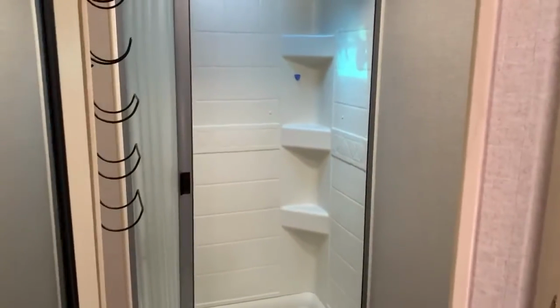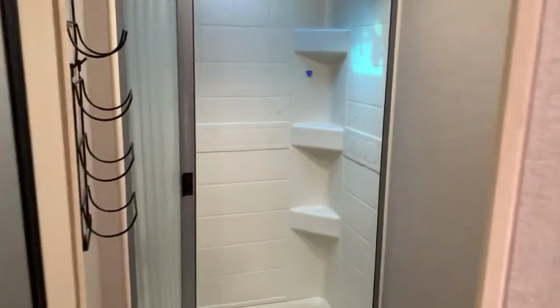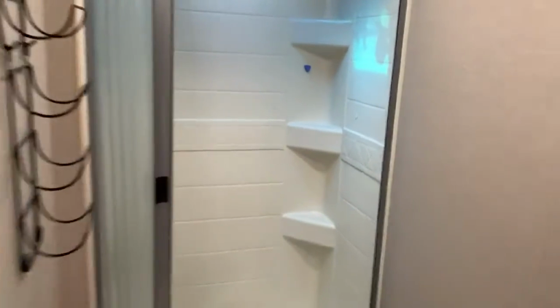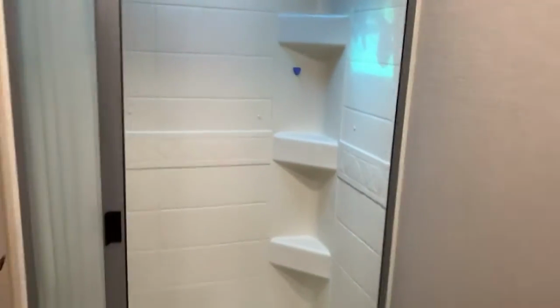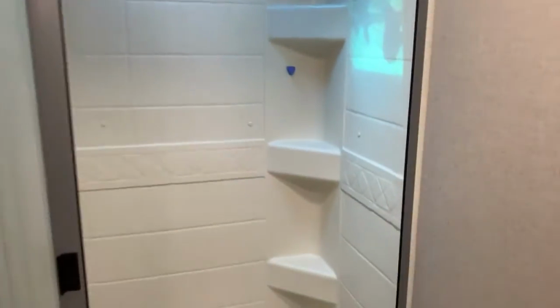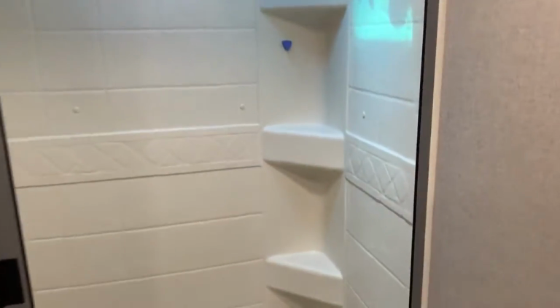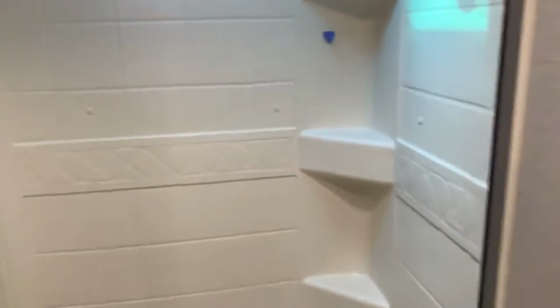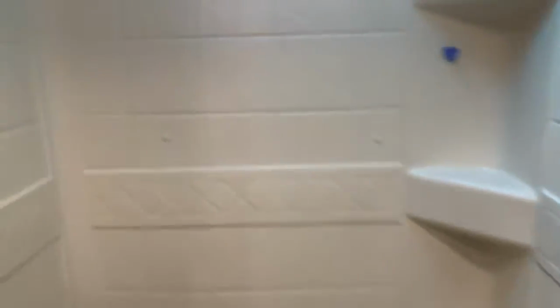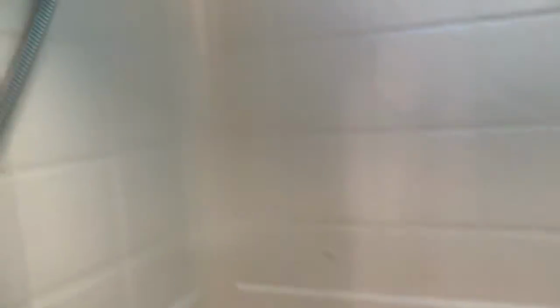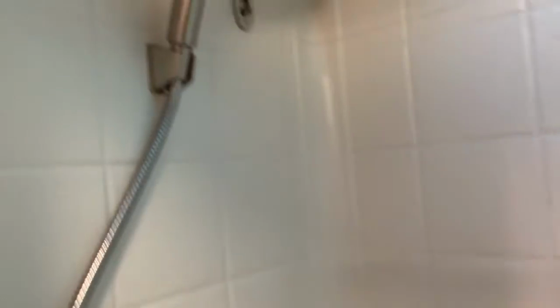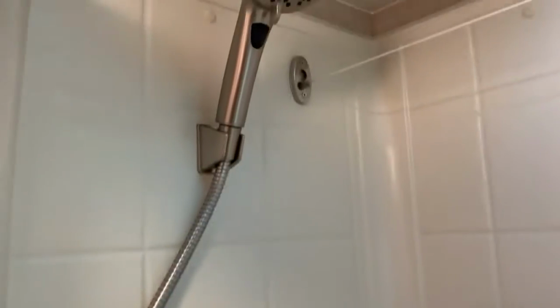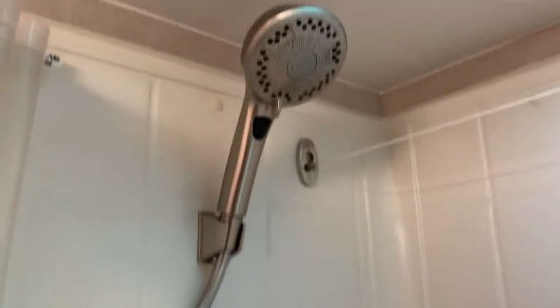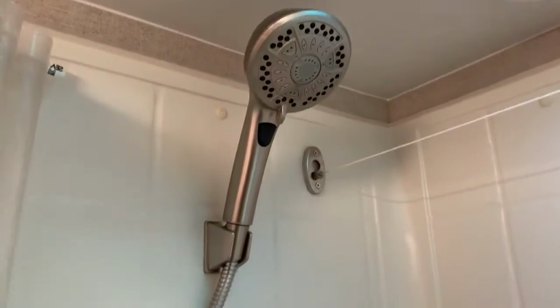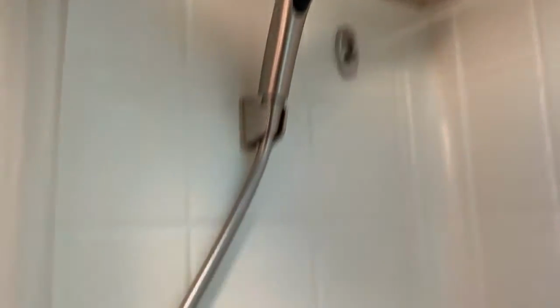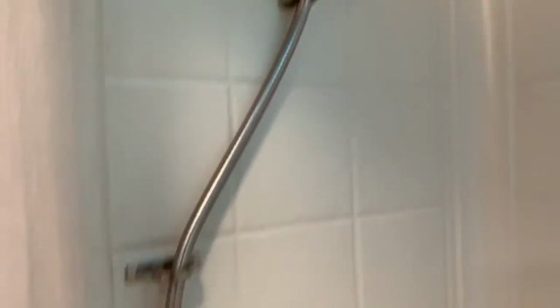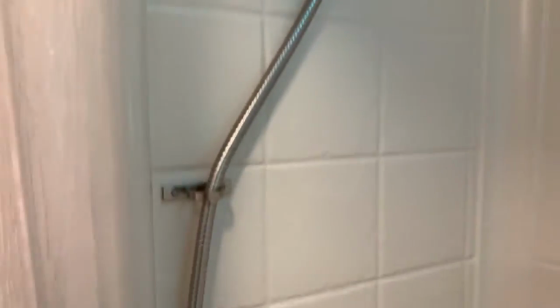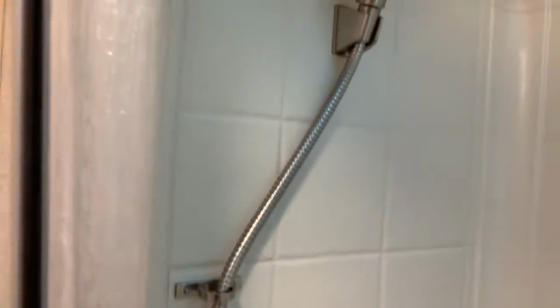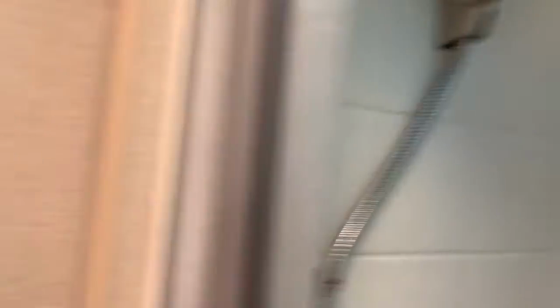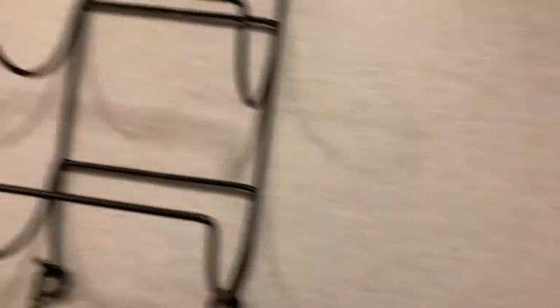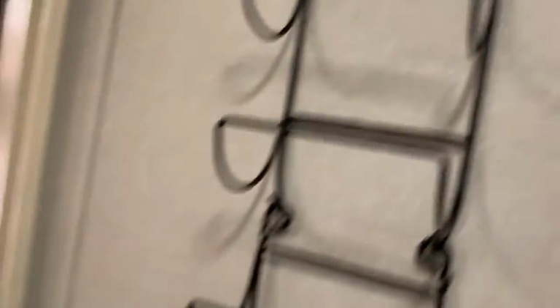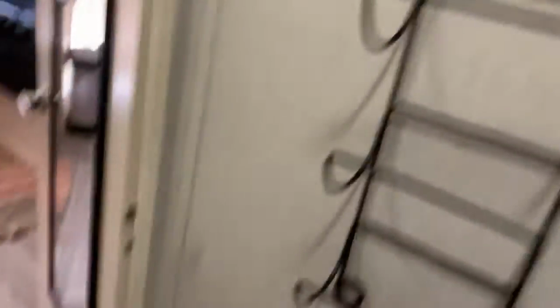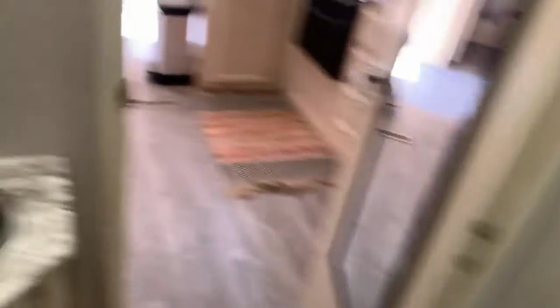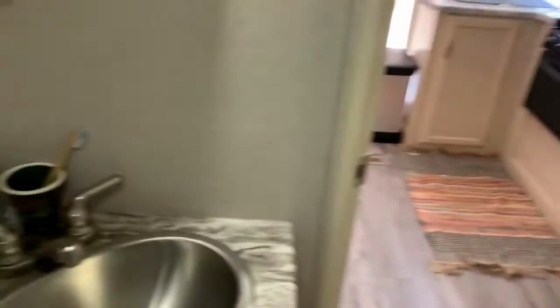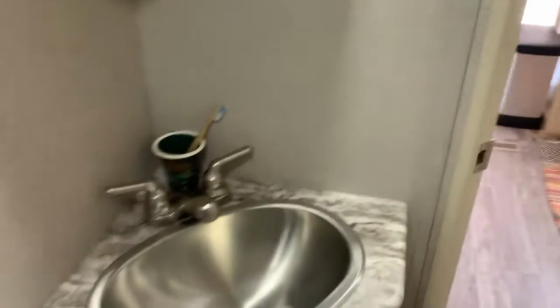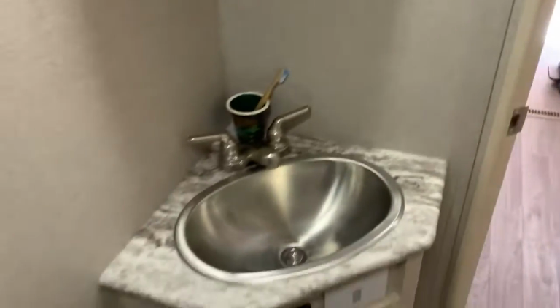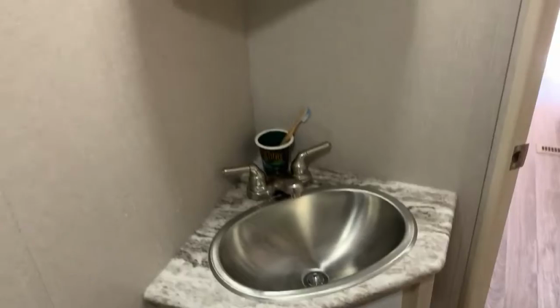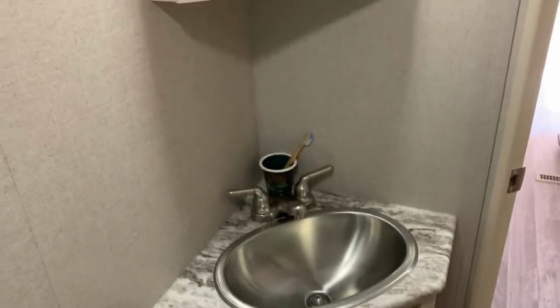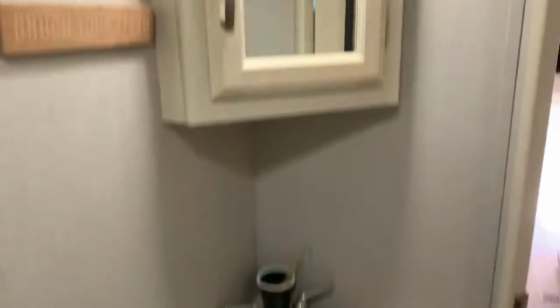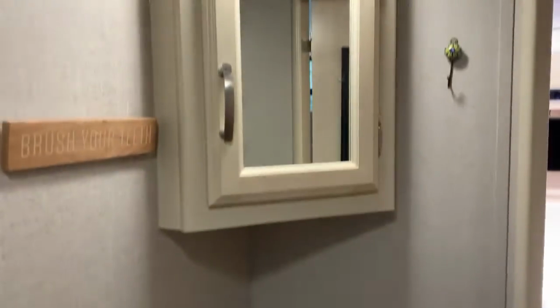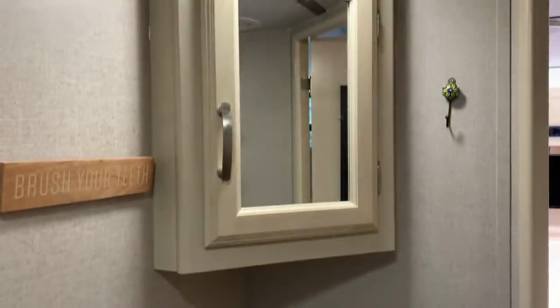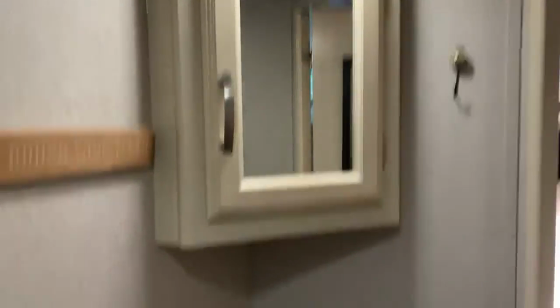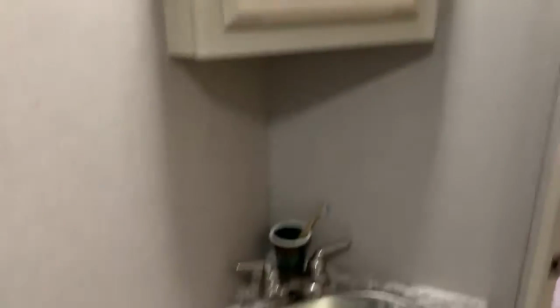Bathroom. Full shower. Upgraded shower head — it's pretty nice. There's your sink. Vanity.